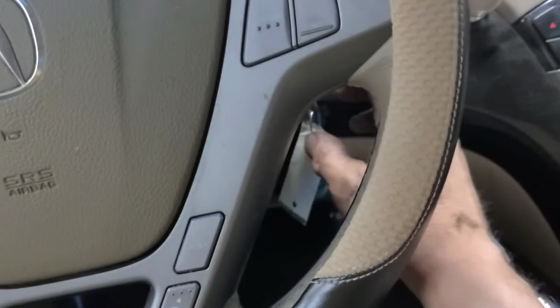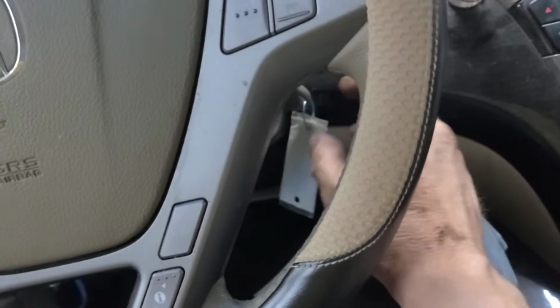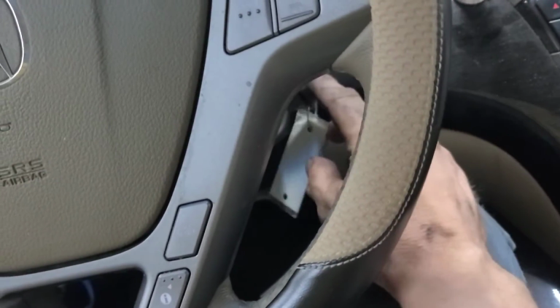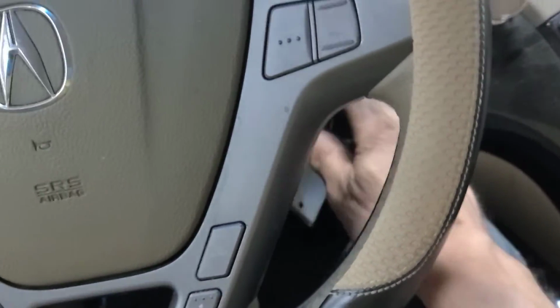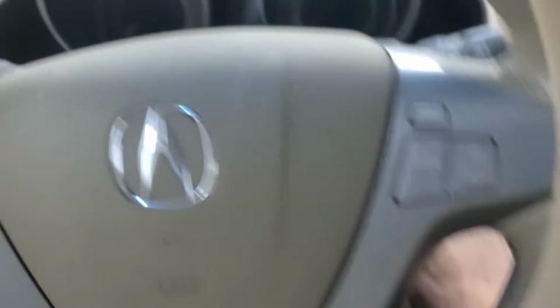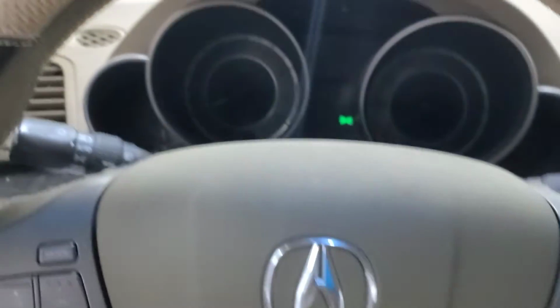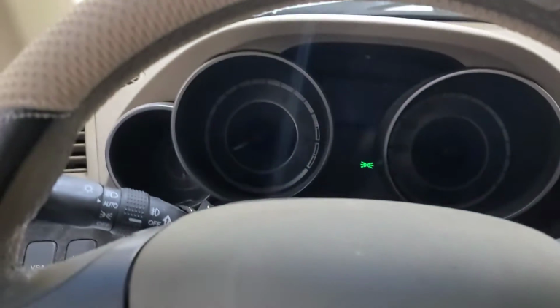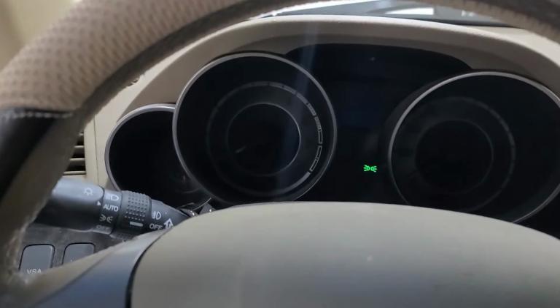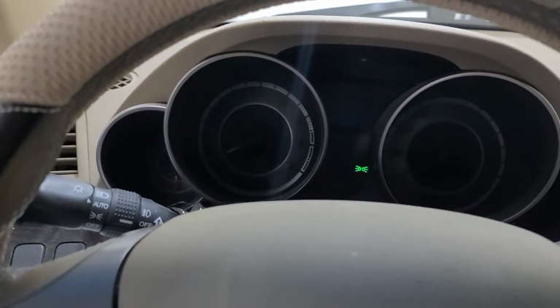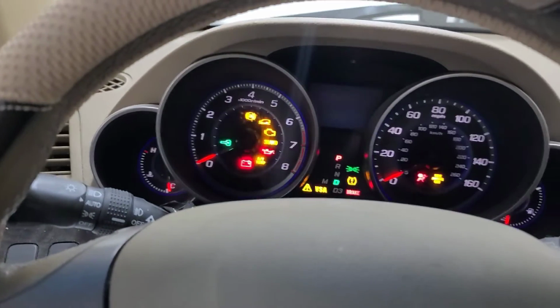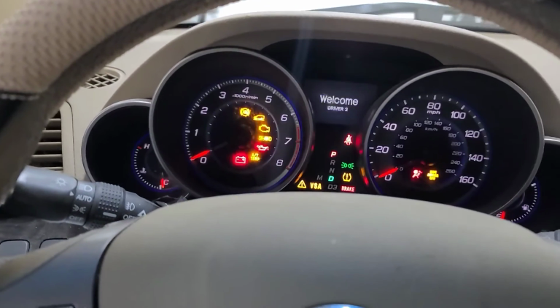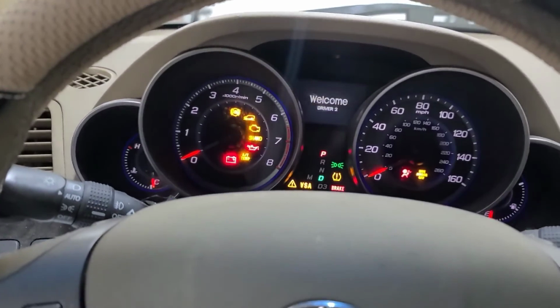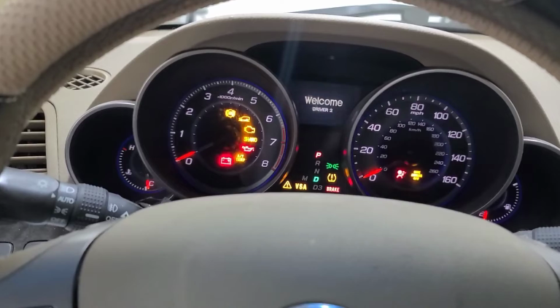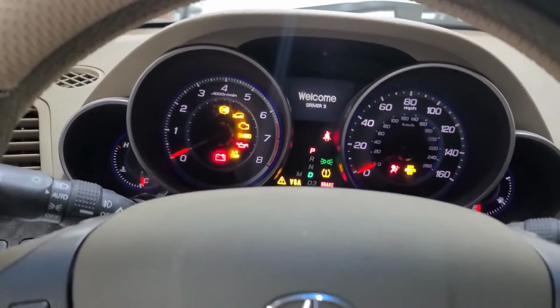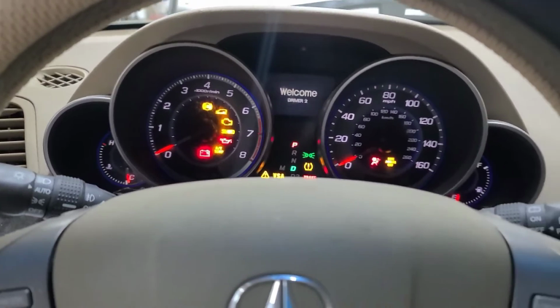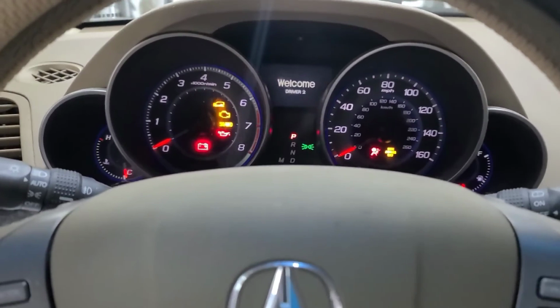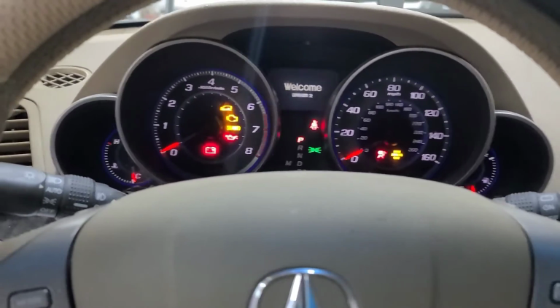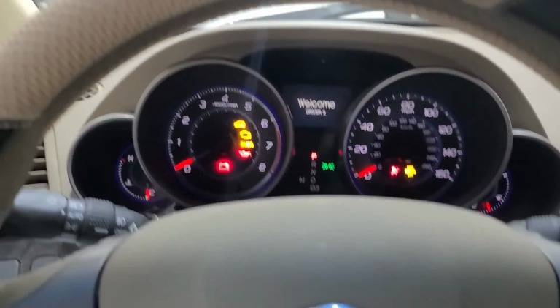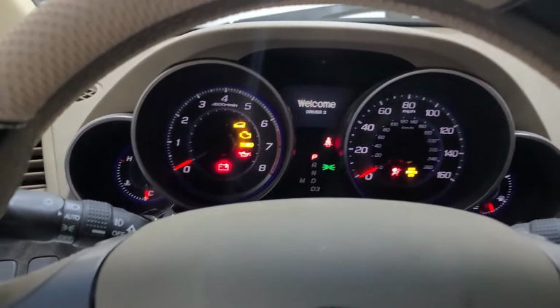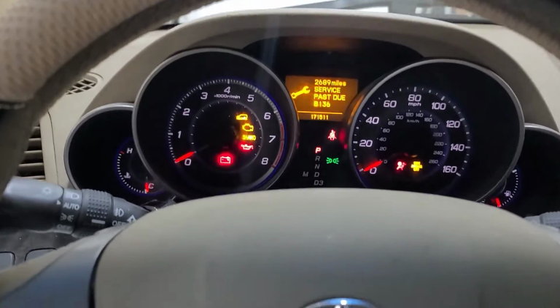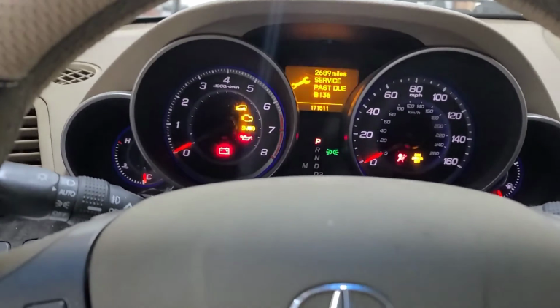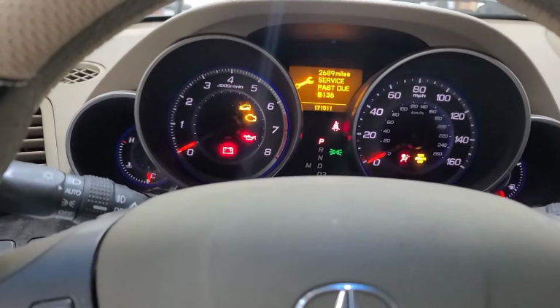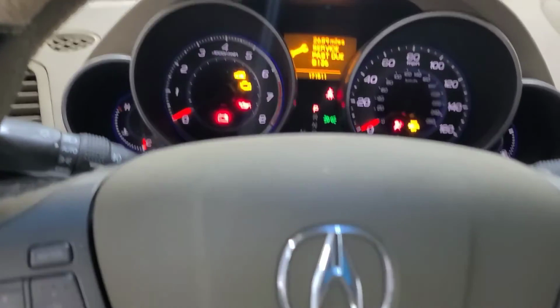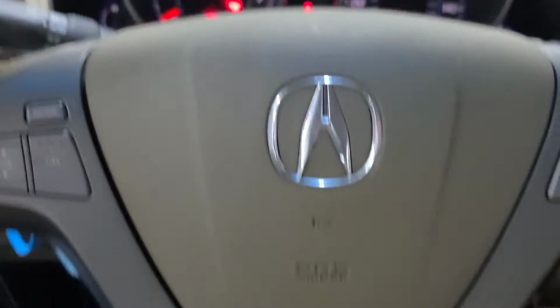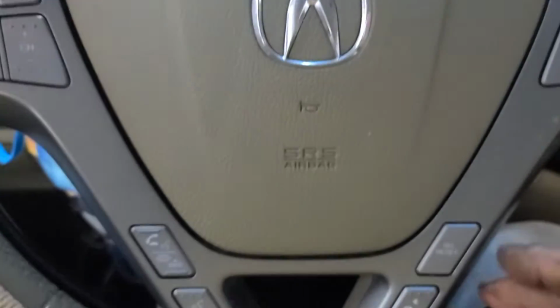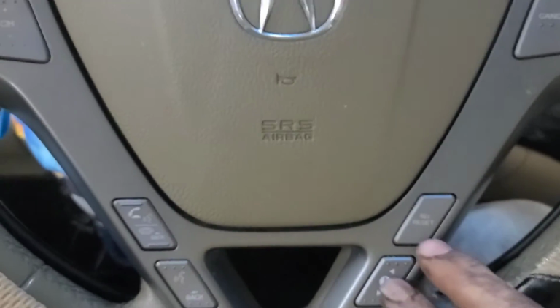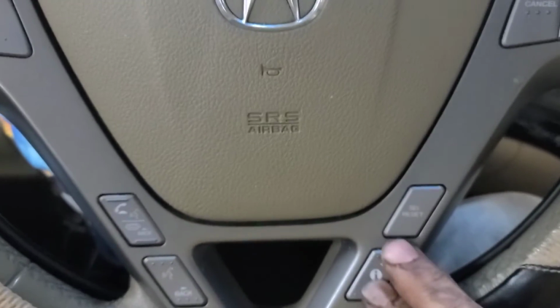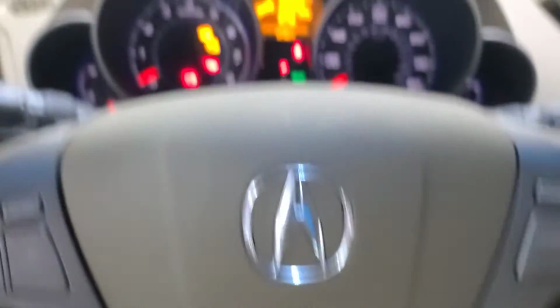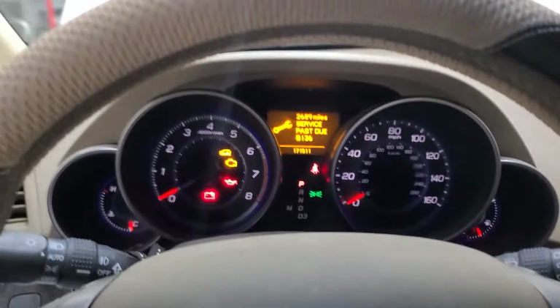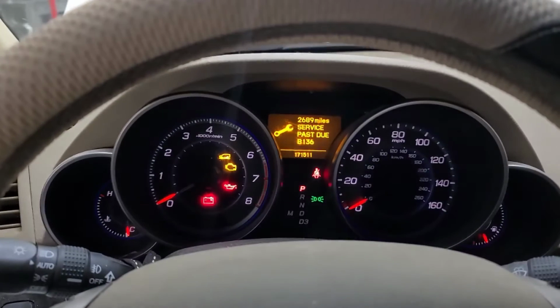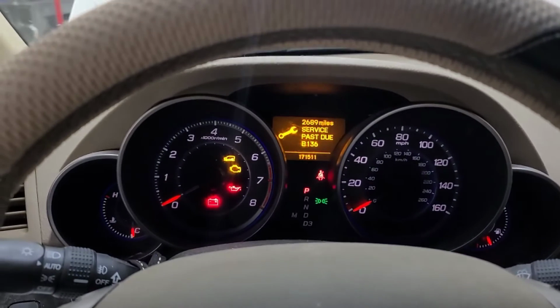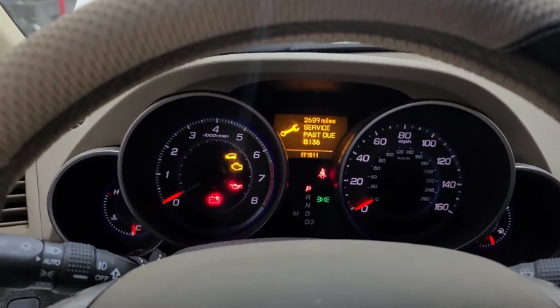Put the key in the ignition and turn it to the on position. Don't turn the car on, just turn it to the on position. You're gonna get your normal screen up there.